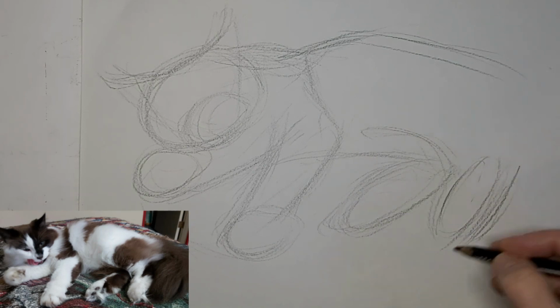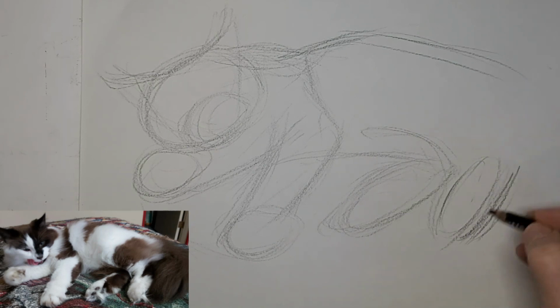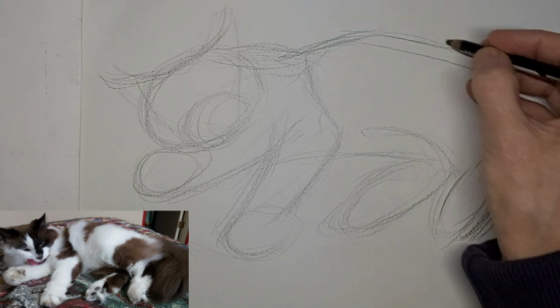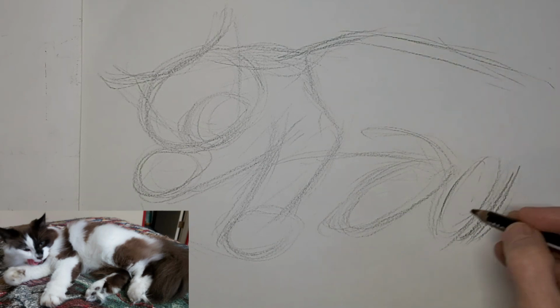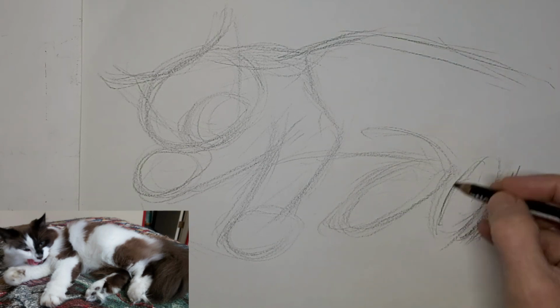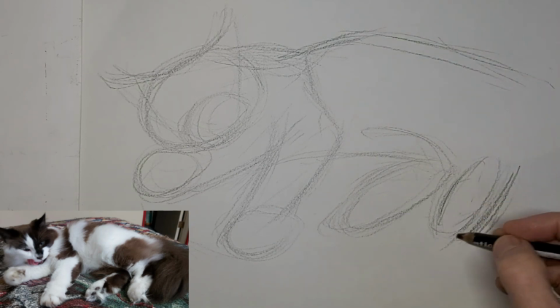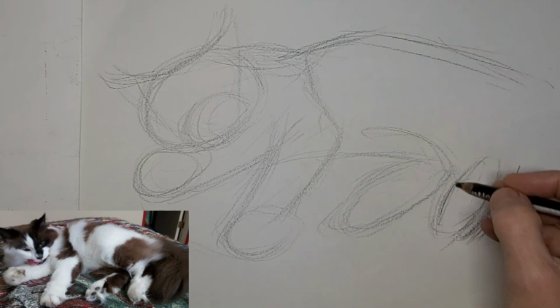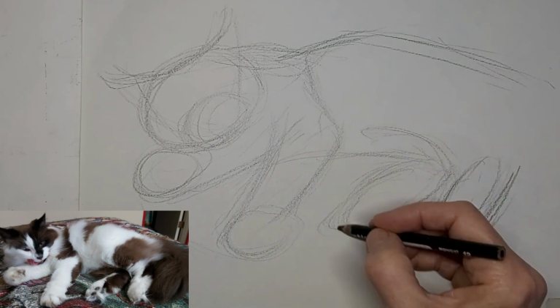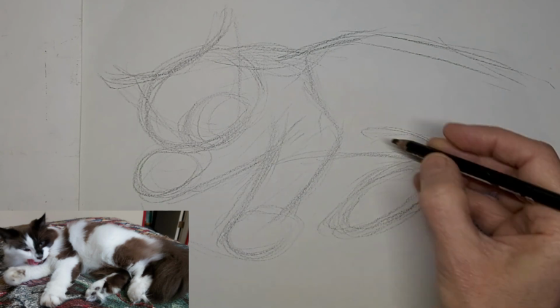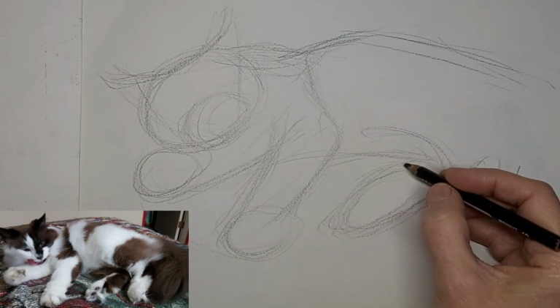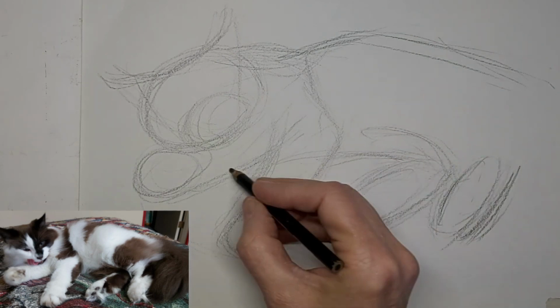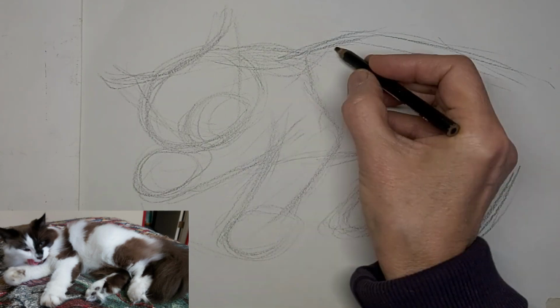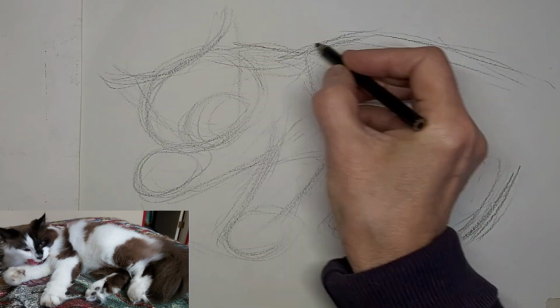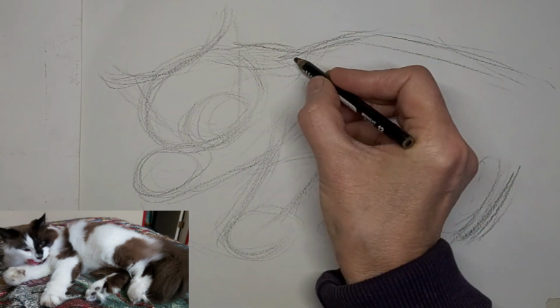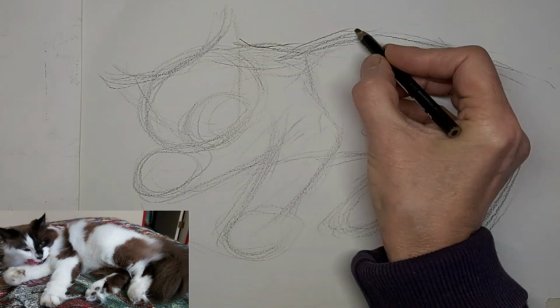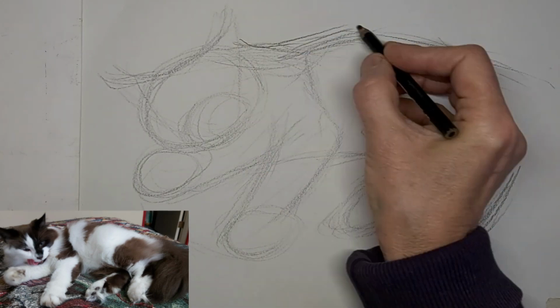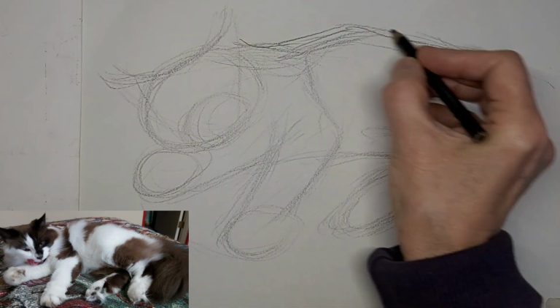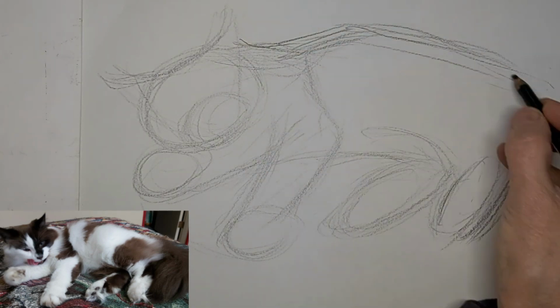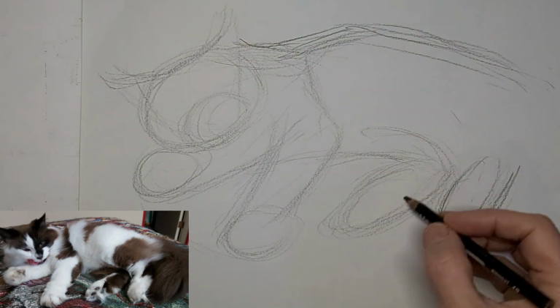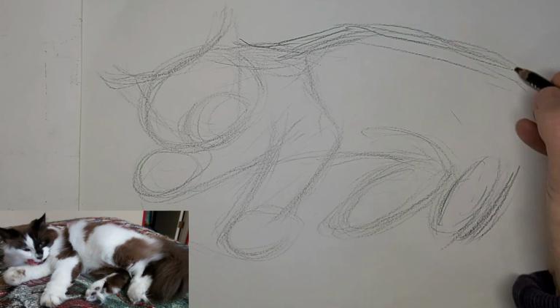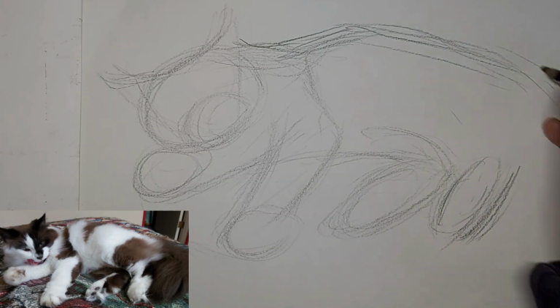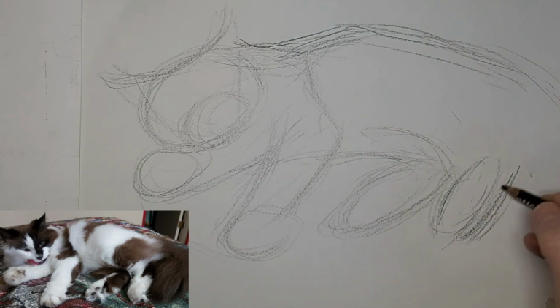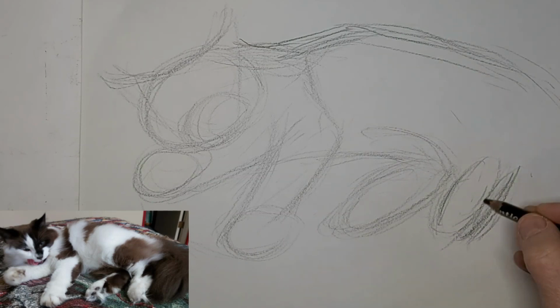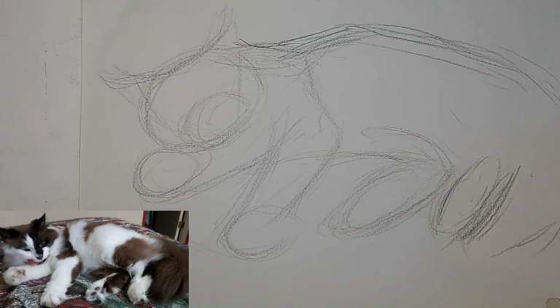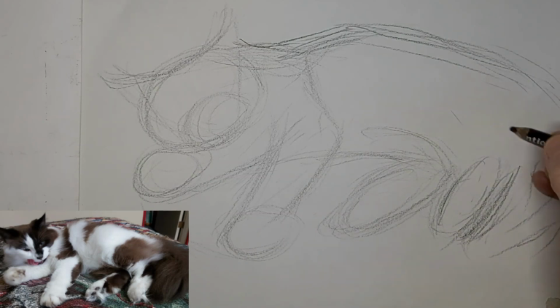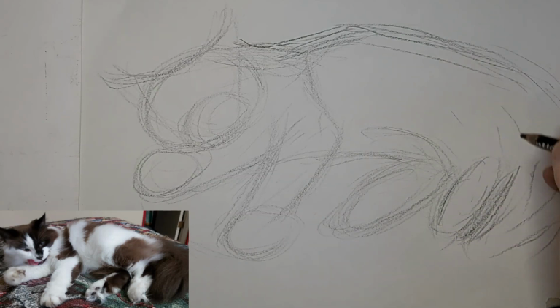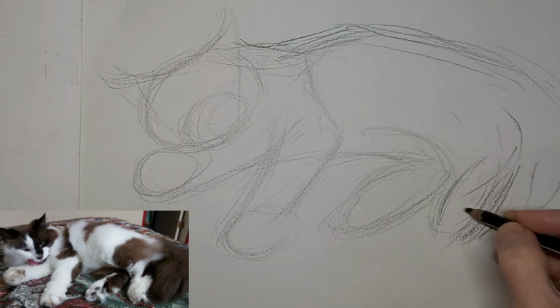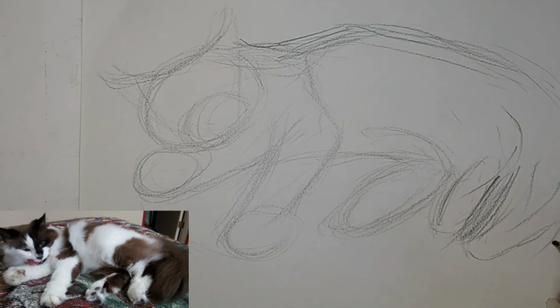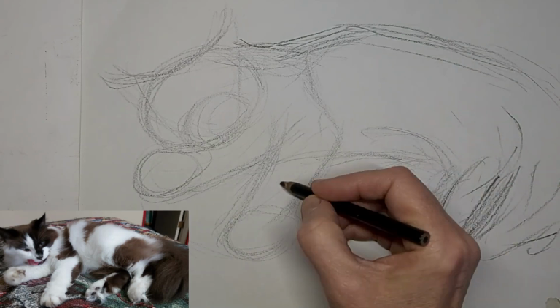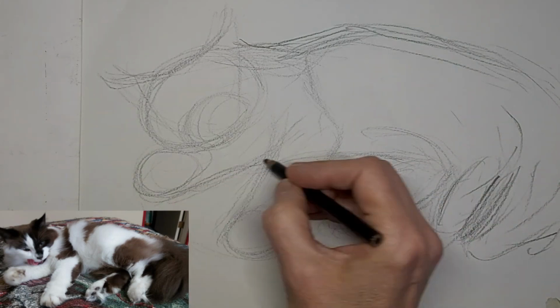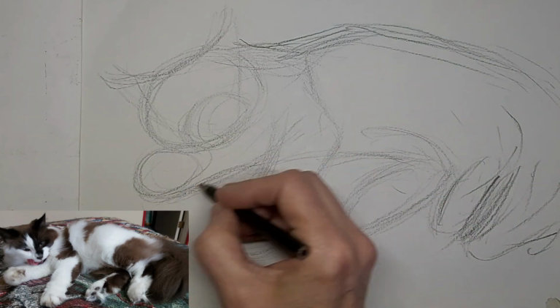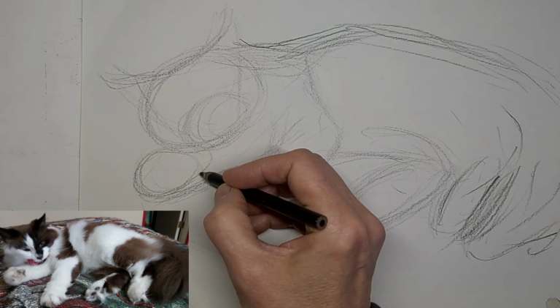Just kind of working on angles and shapes right now, mapping out the drawing and getting the form the way I like it. And then I'll start adding some darker lines.